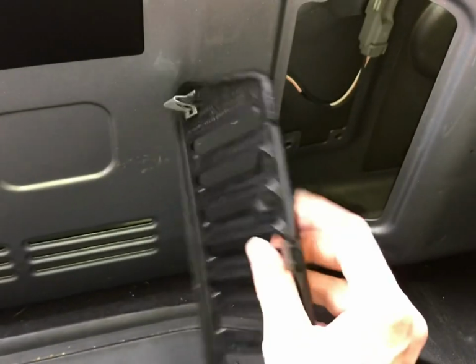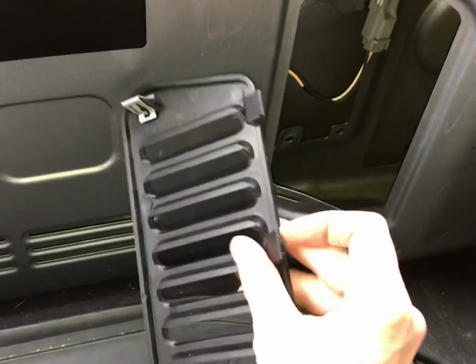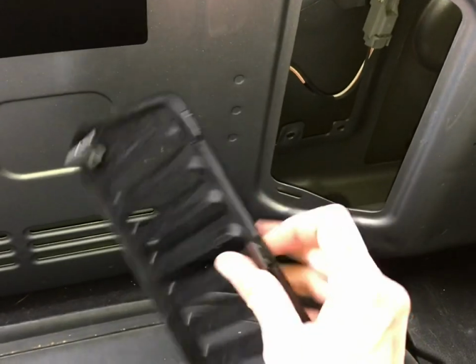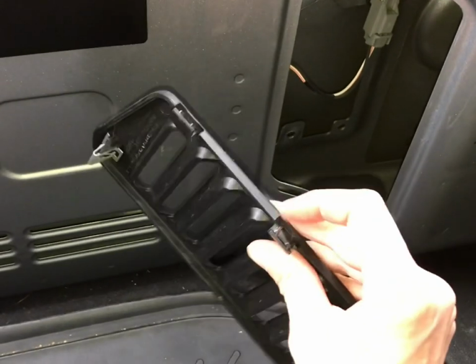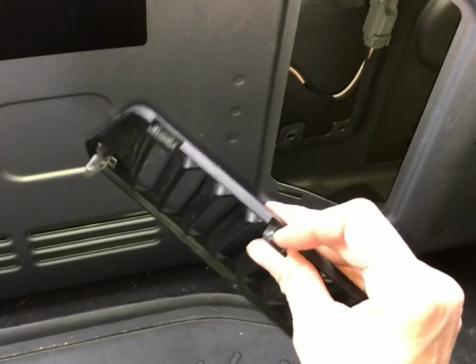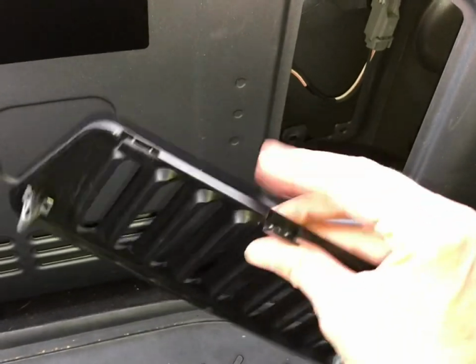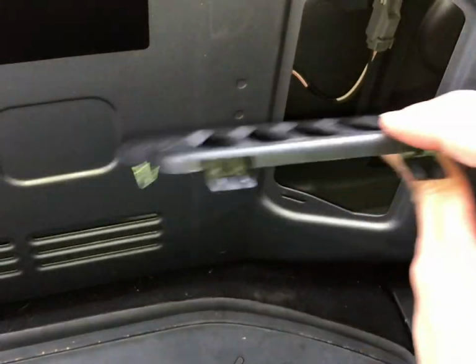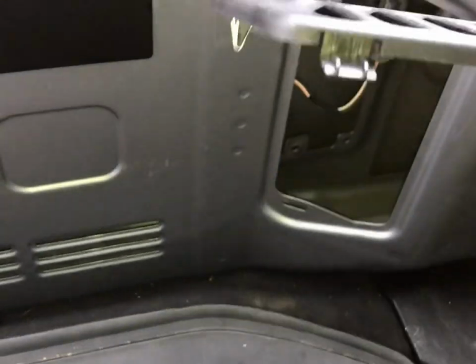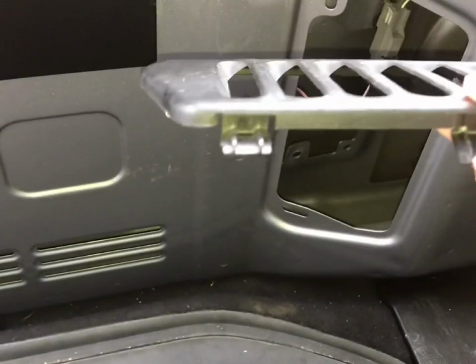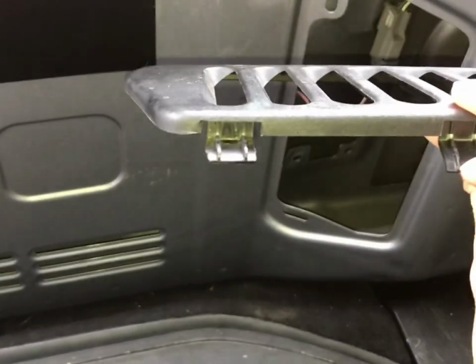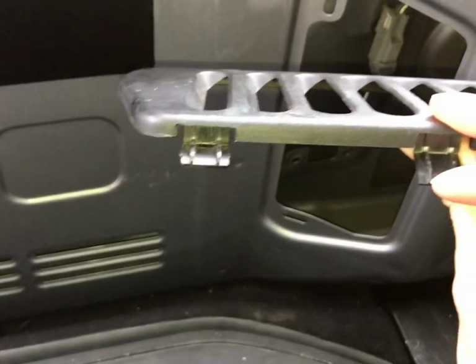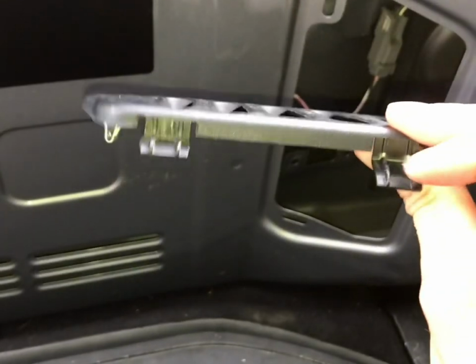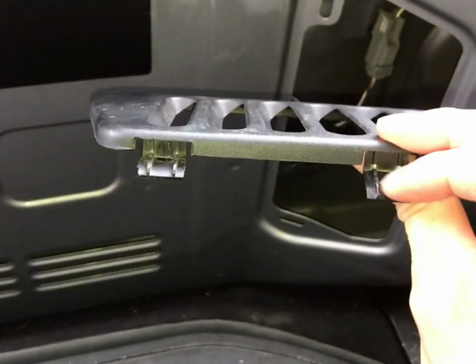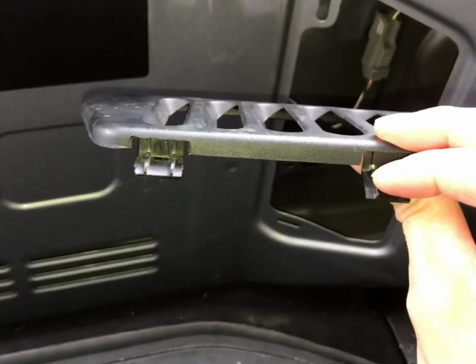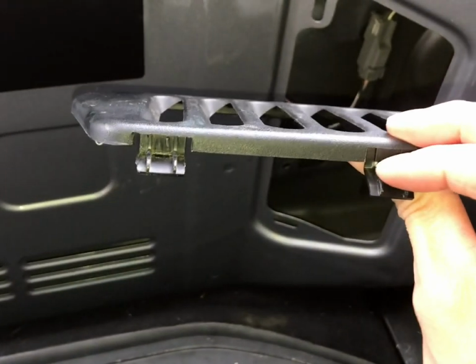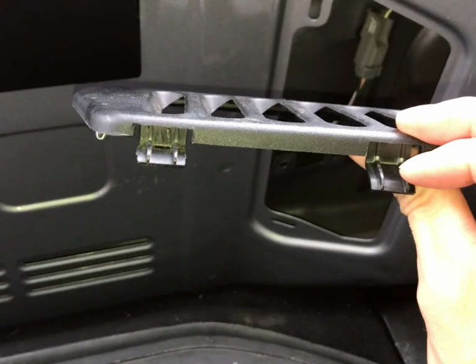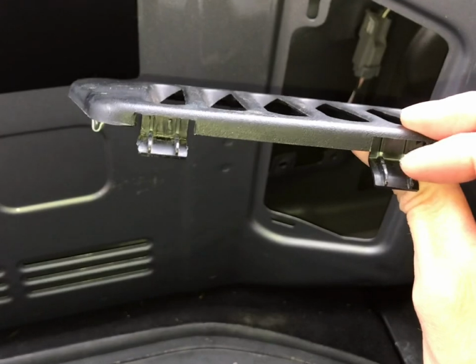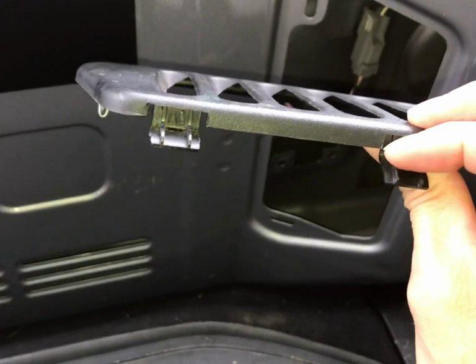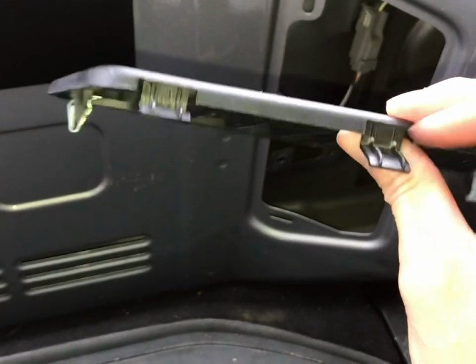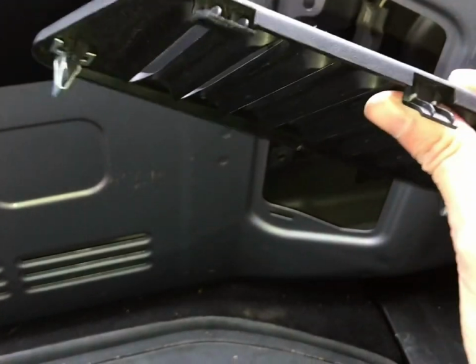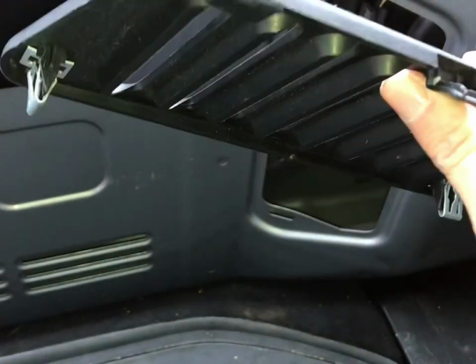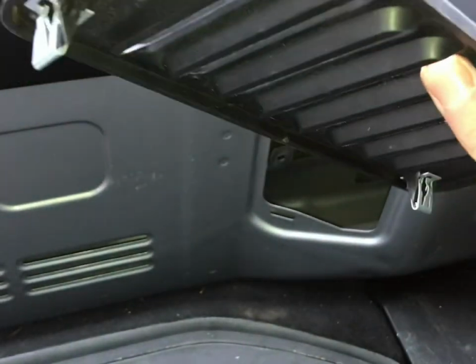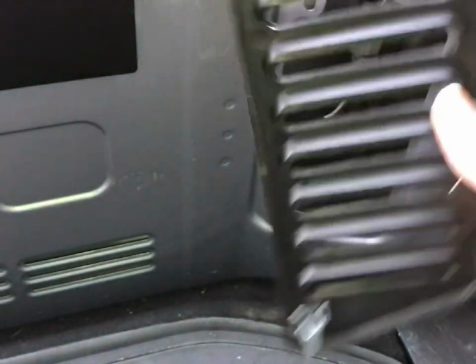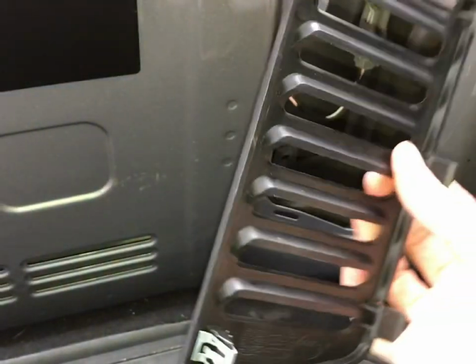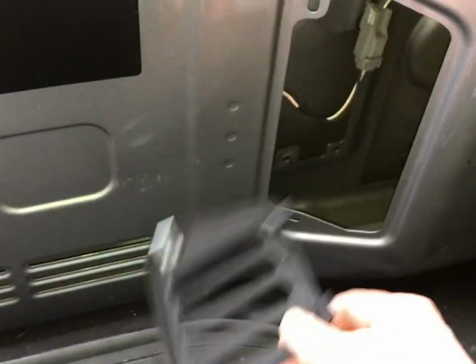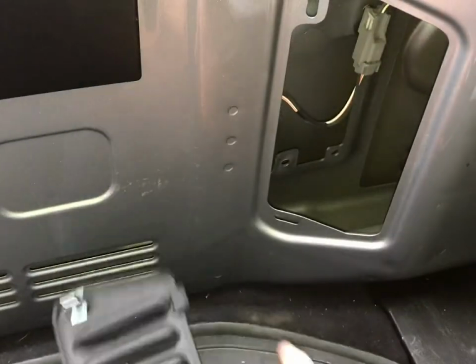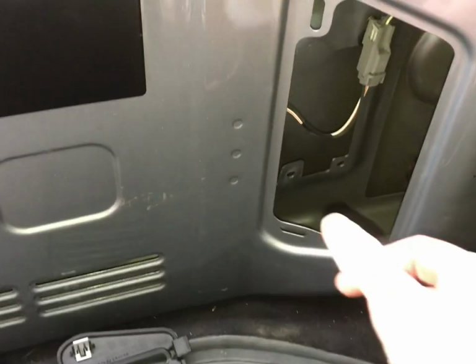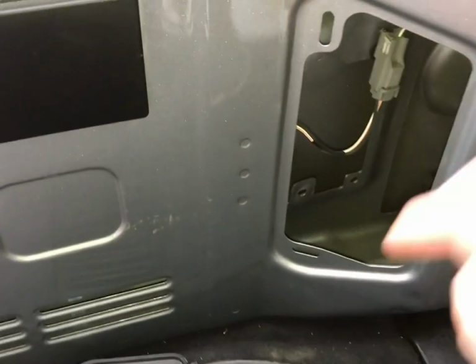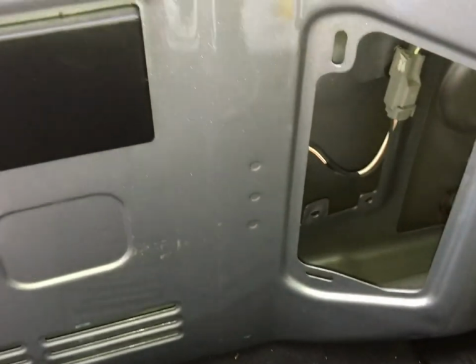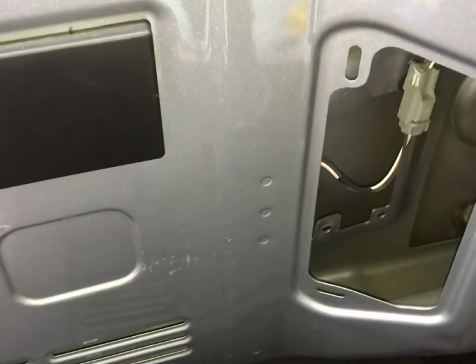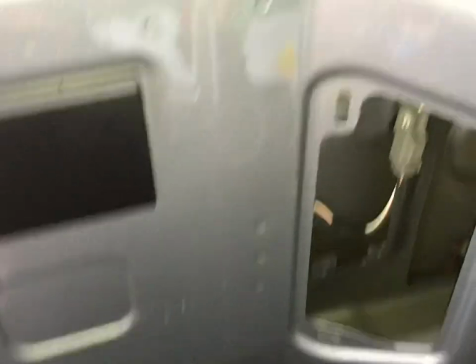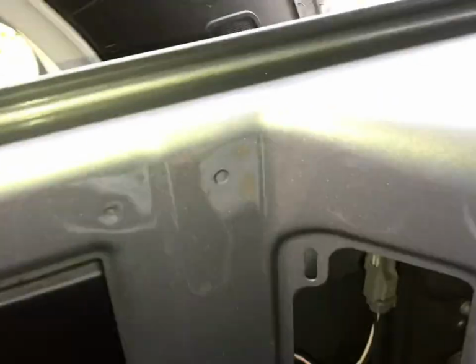I pulled and pried on this end and I over-bent my little plastic tabs. You can see they're kind of white right there. I'm not really worried about it — it's a piece of plastic, no big deal — but just something to be aware of.